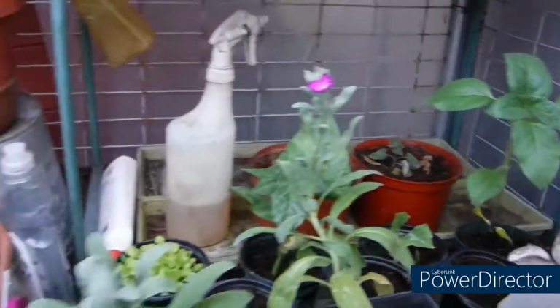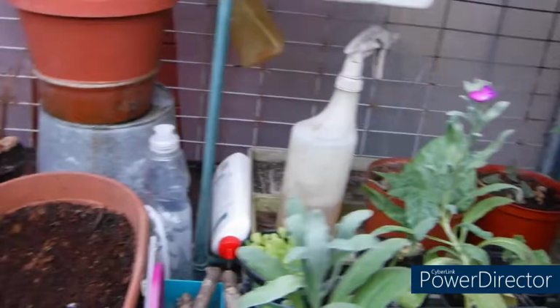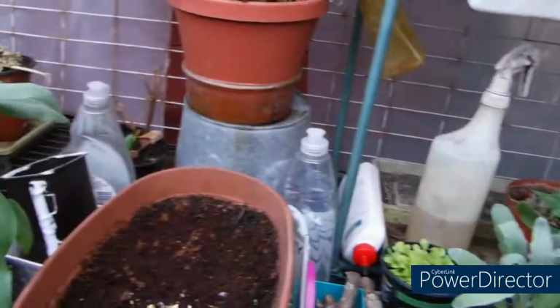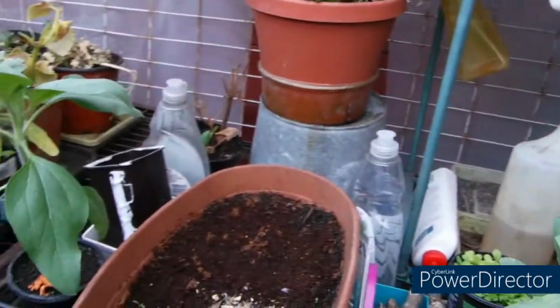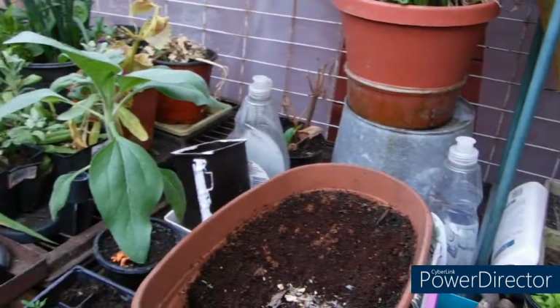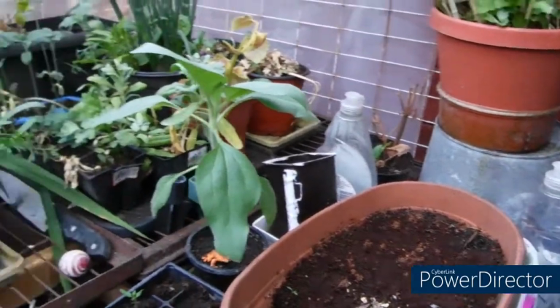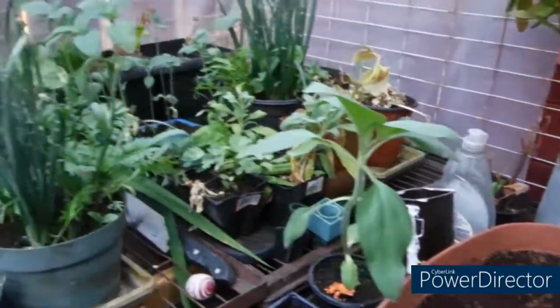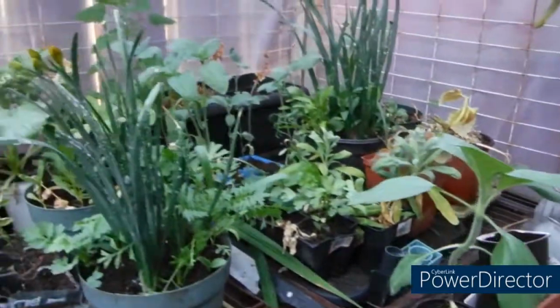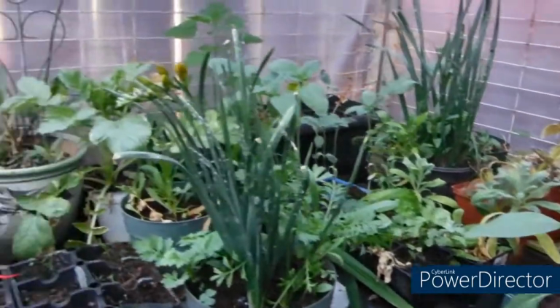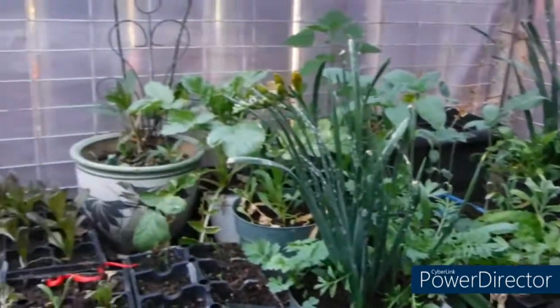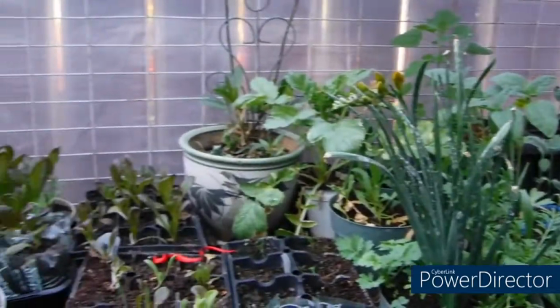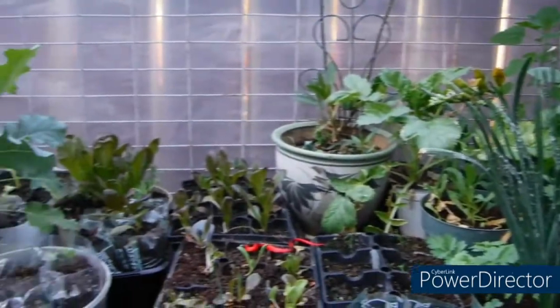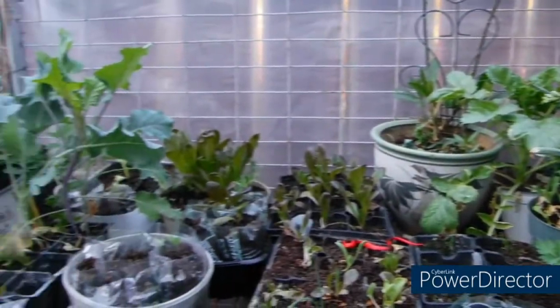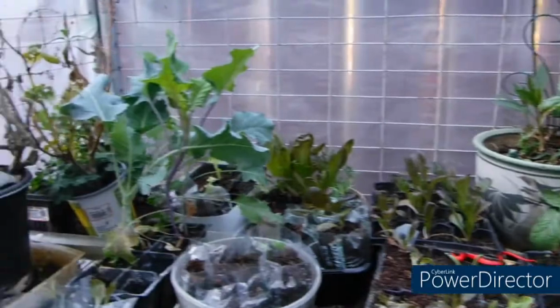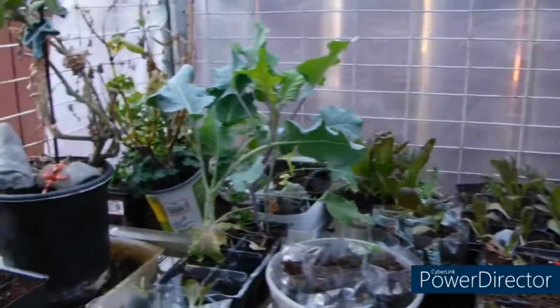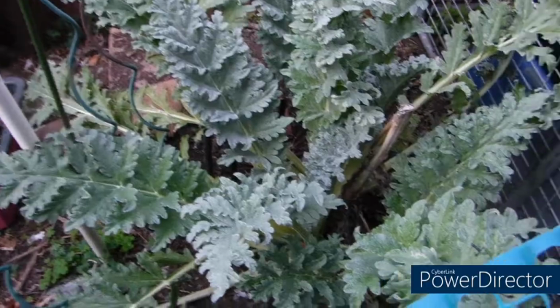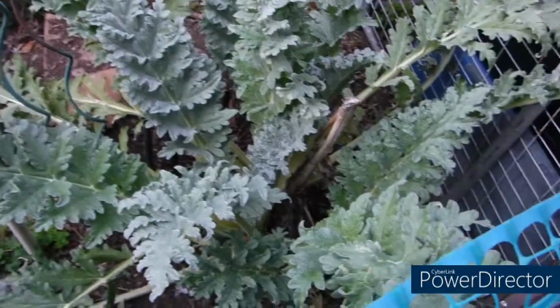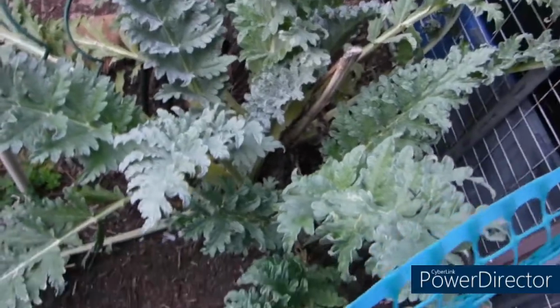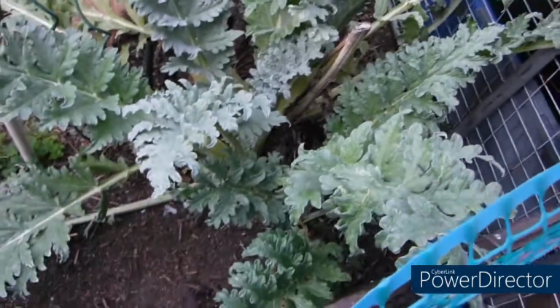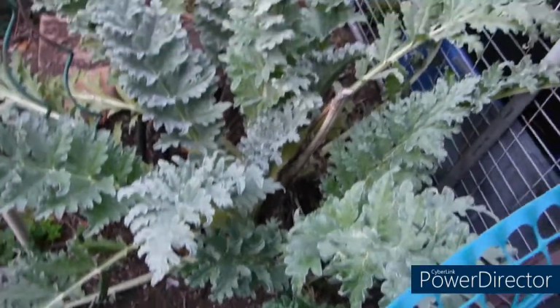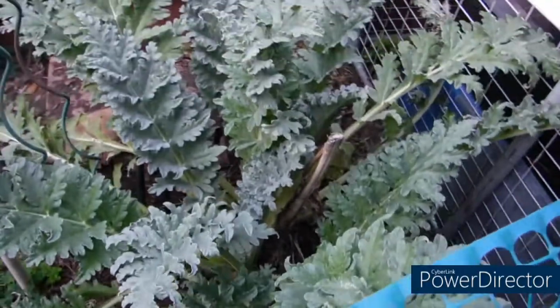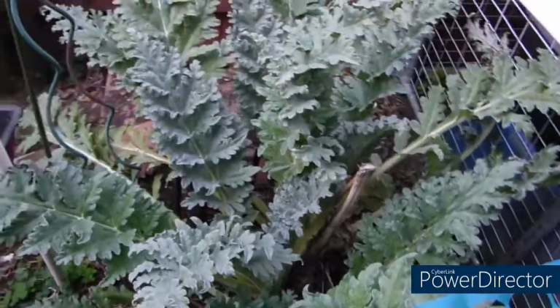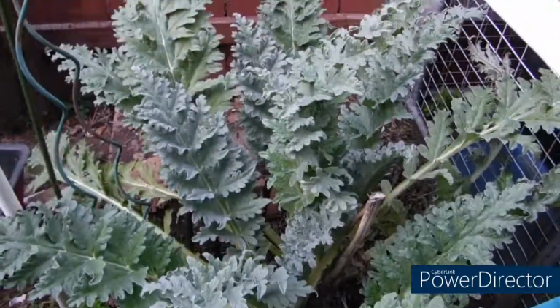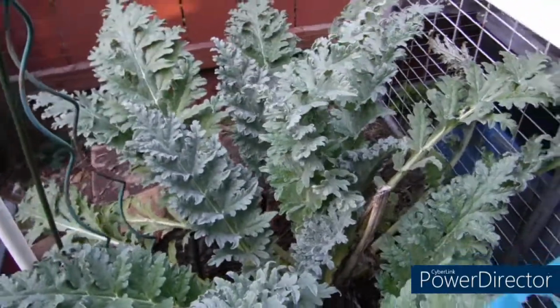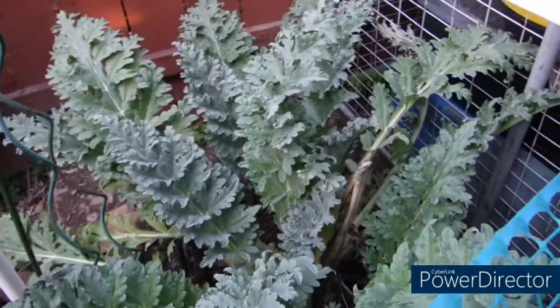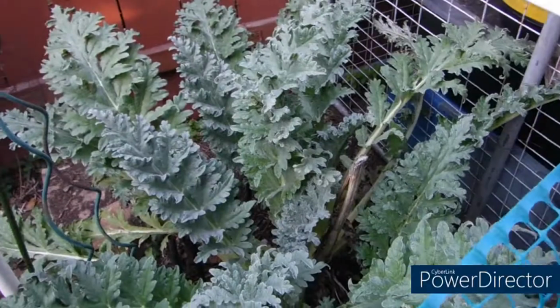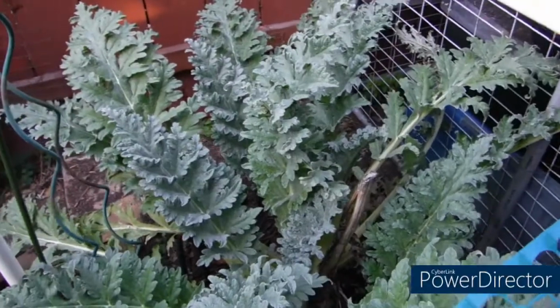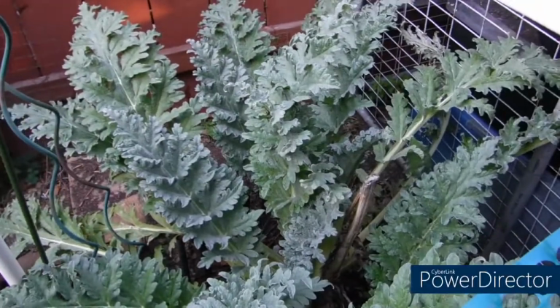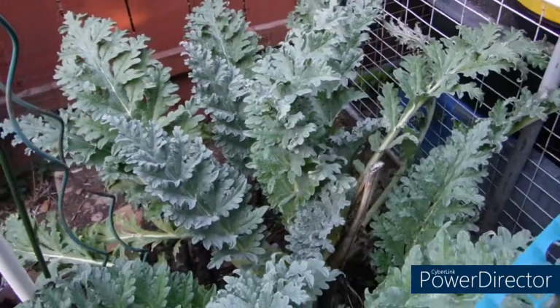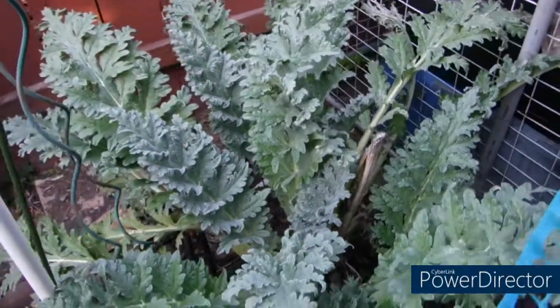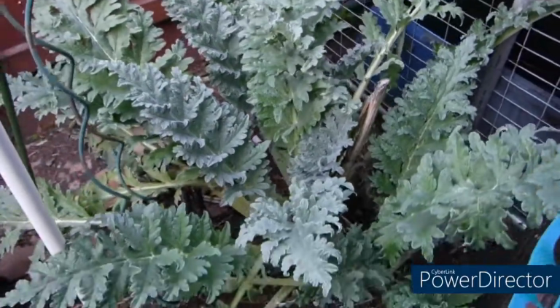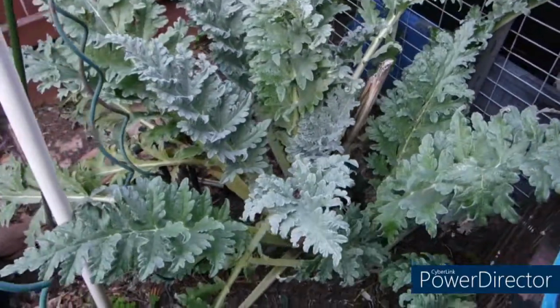So spring is springing over here in Lemon Grove. The artichoke is doing pretty good. Artichokes, asparagus, and corn are all heavy feeders.